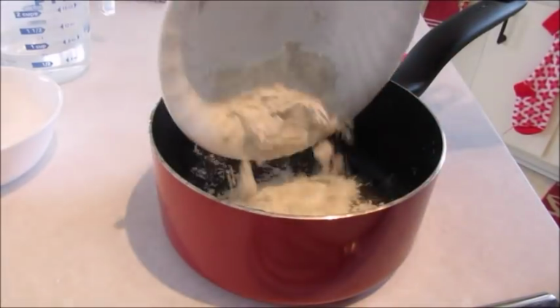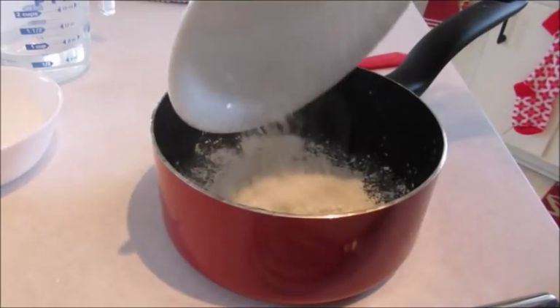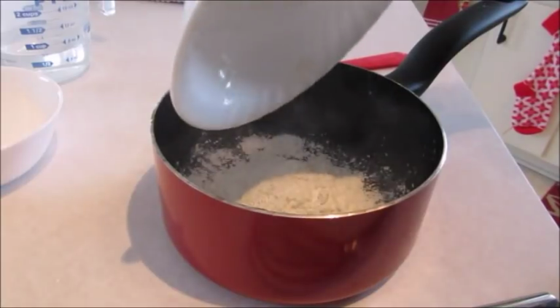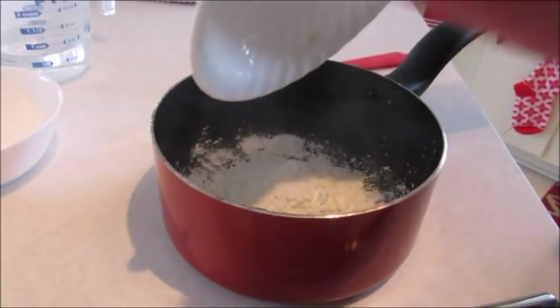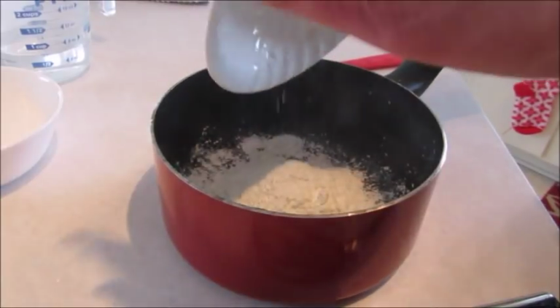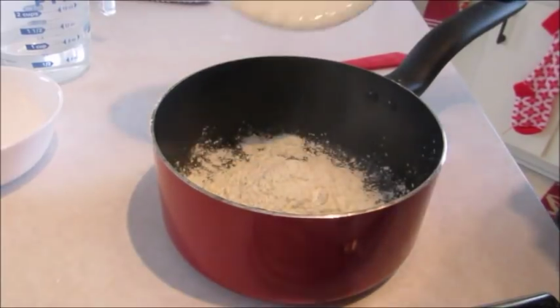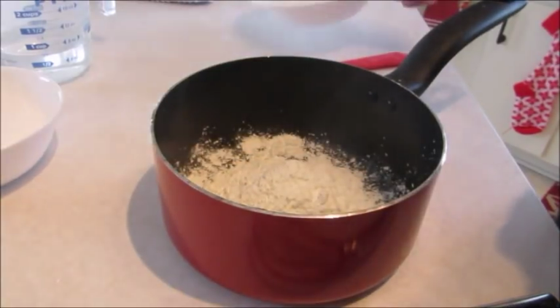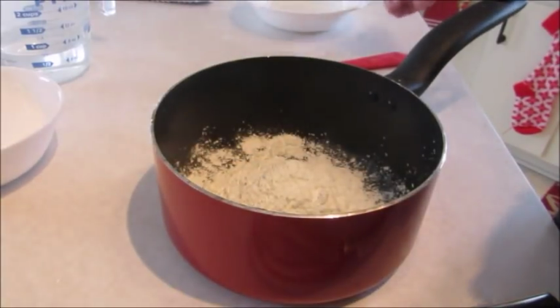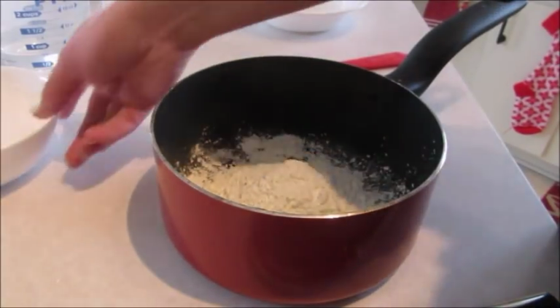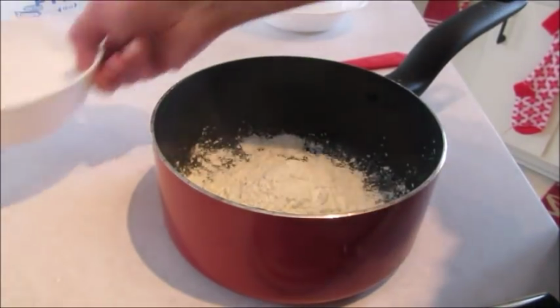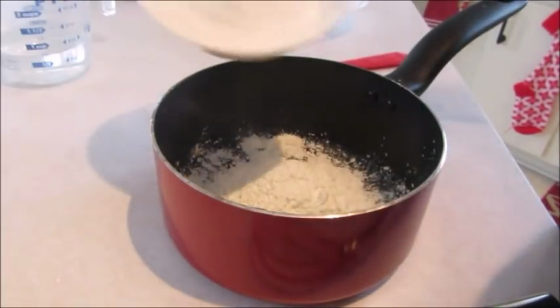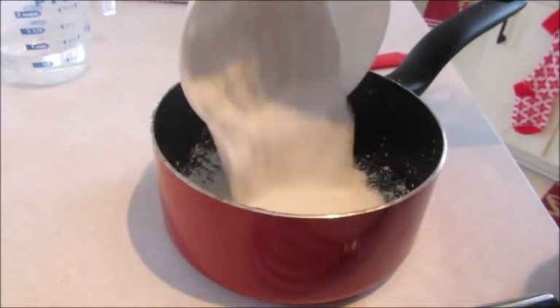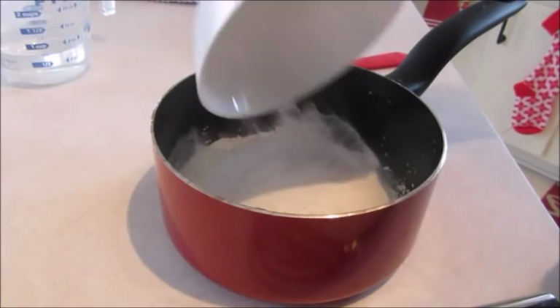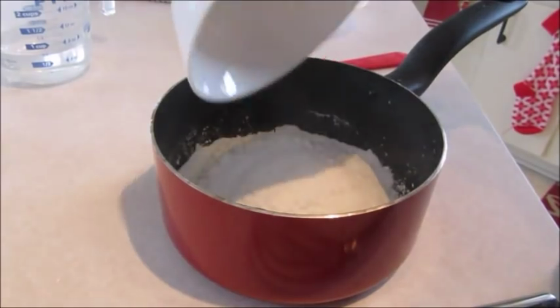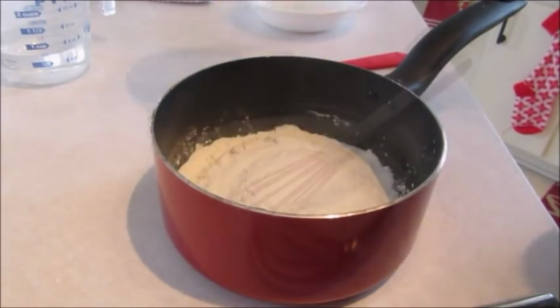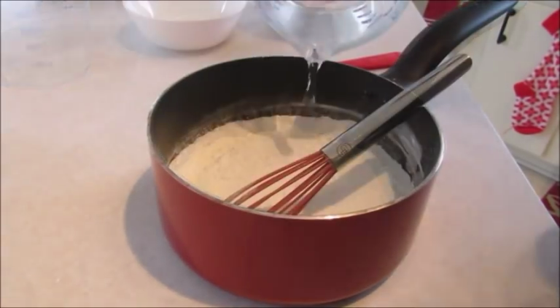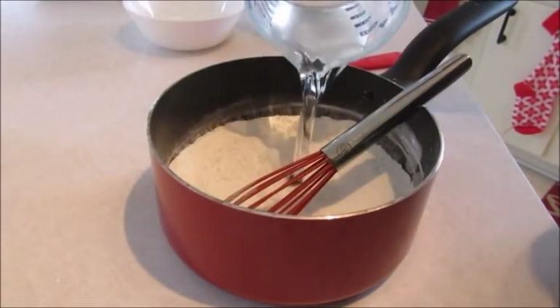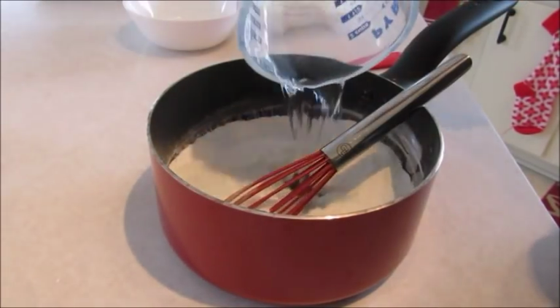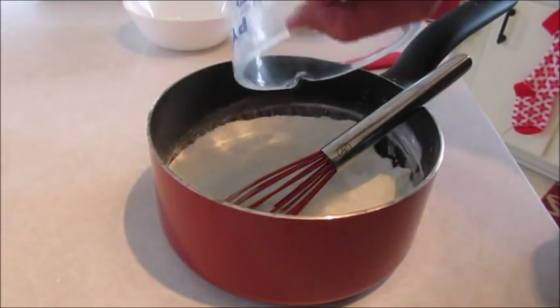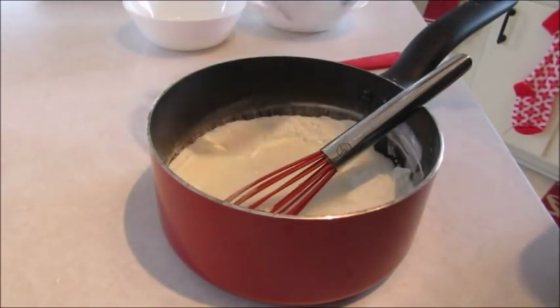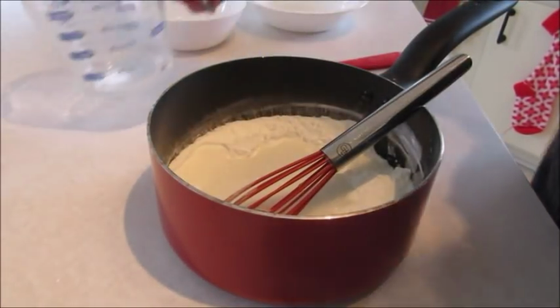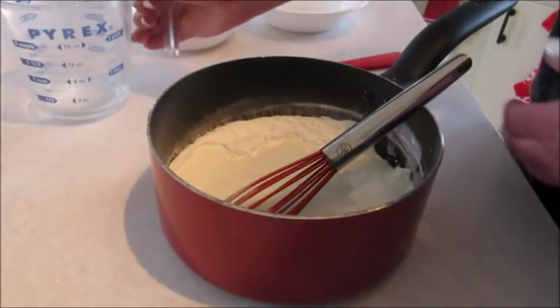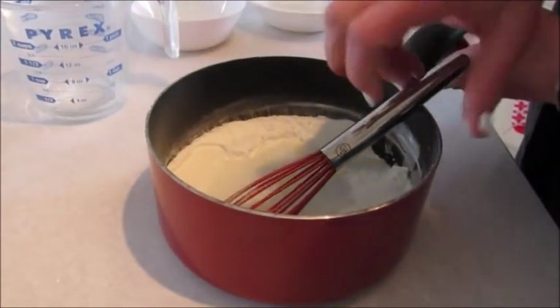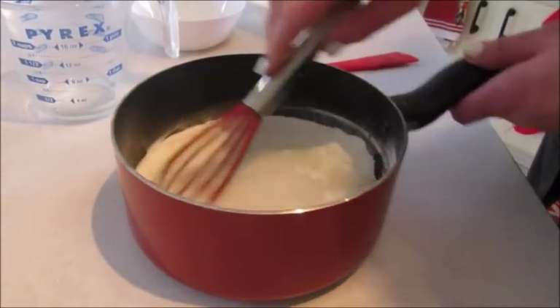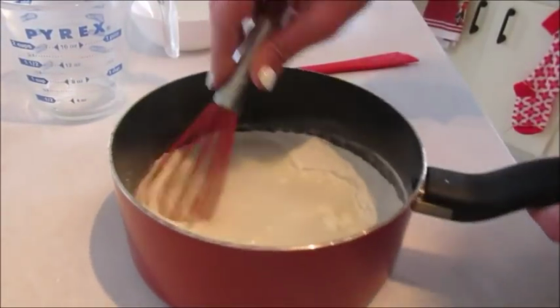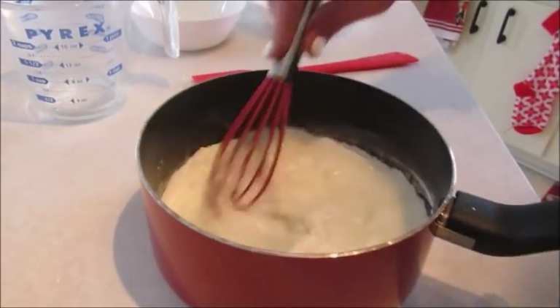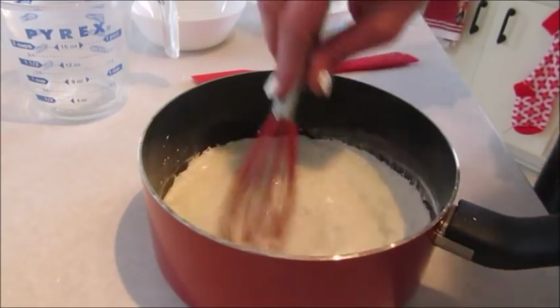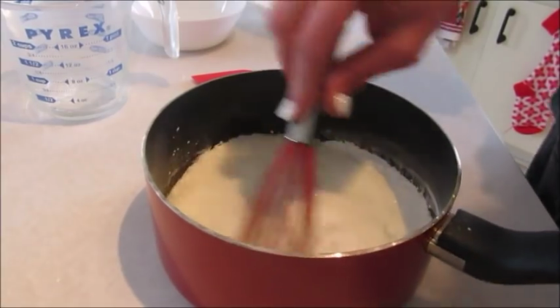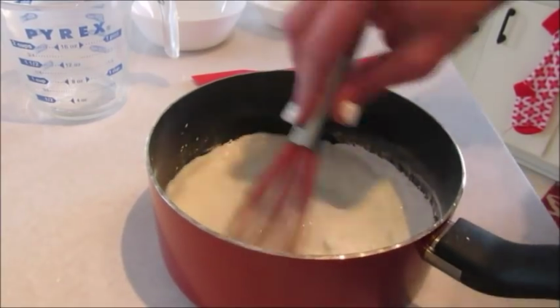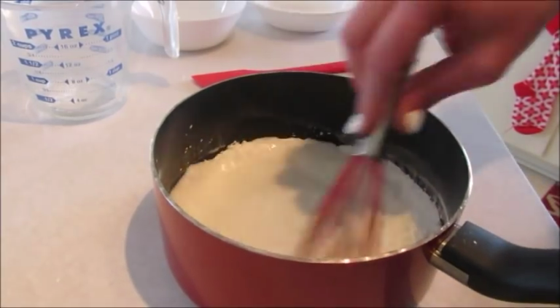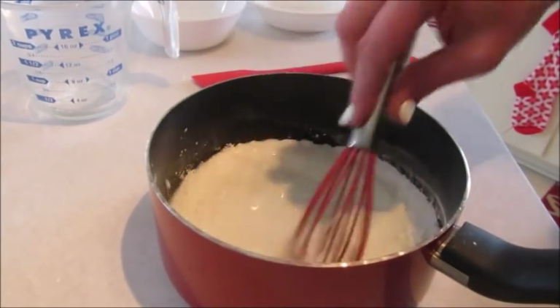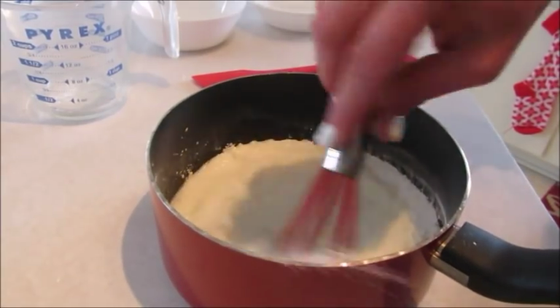Pour all of the ingredients into the saucepan. Then simply give everything a good stirring until it's nice and smooth.